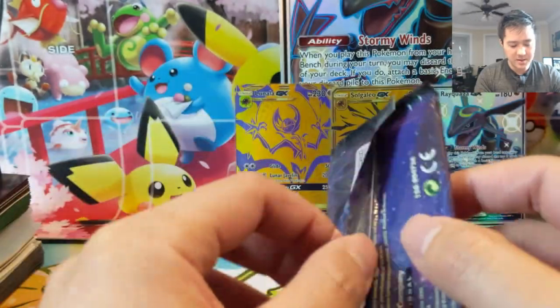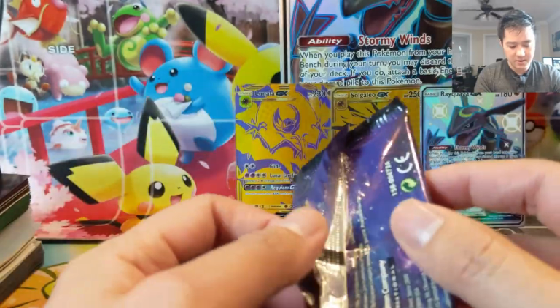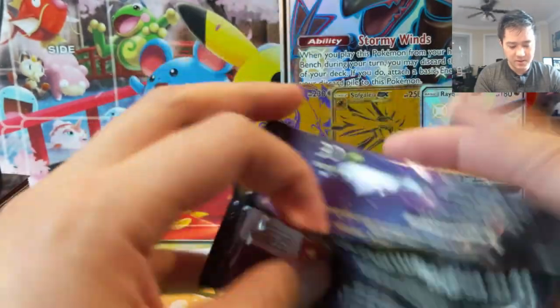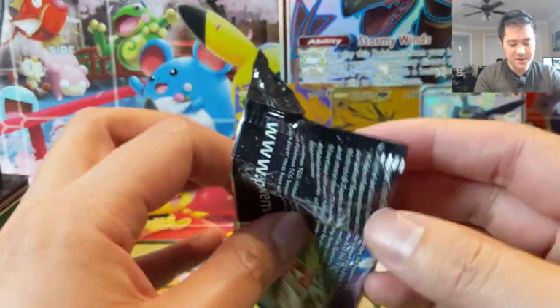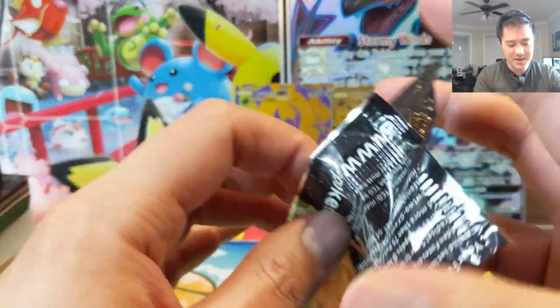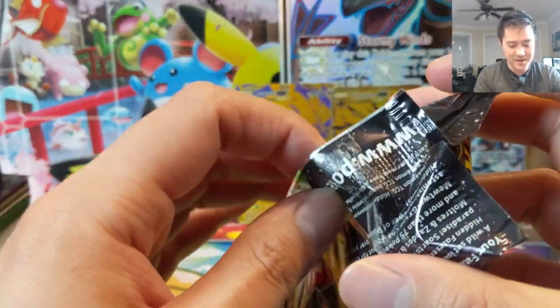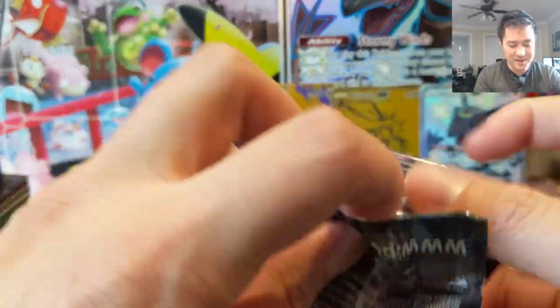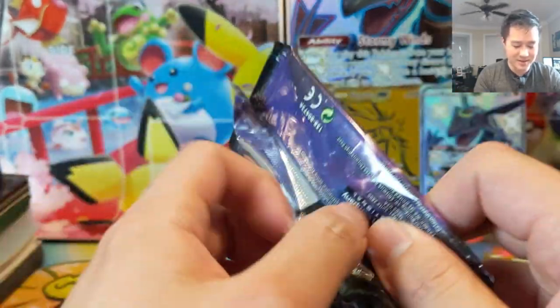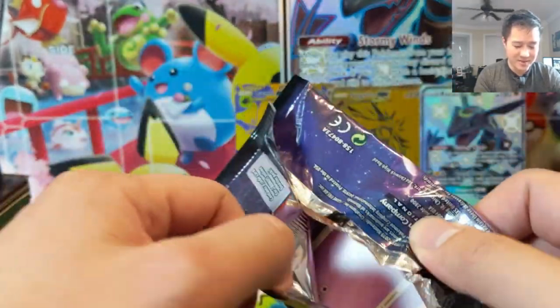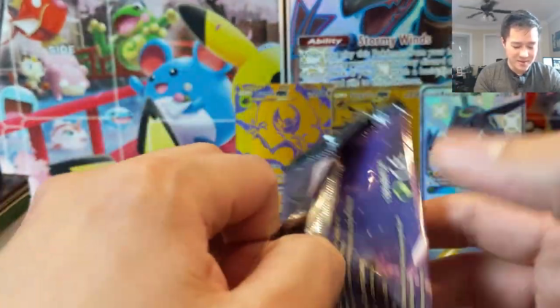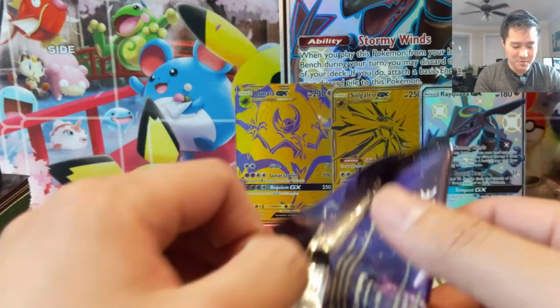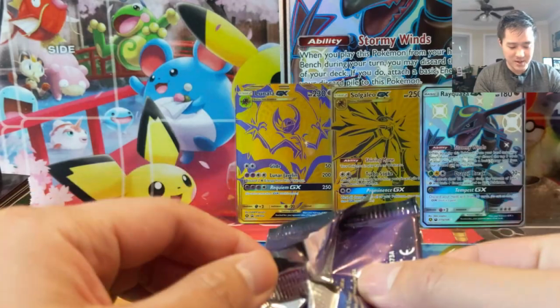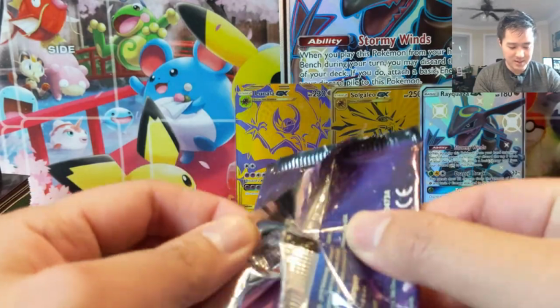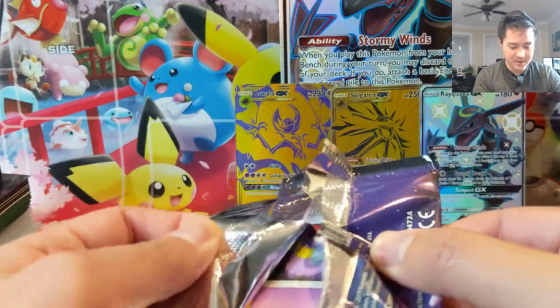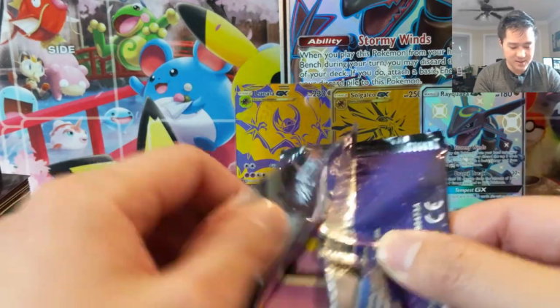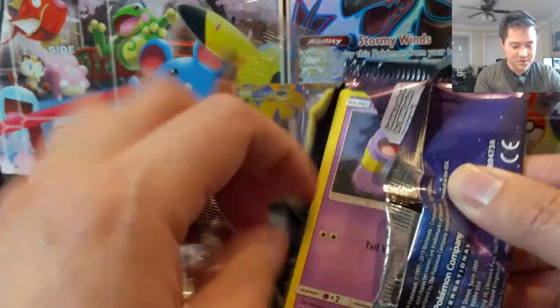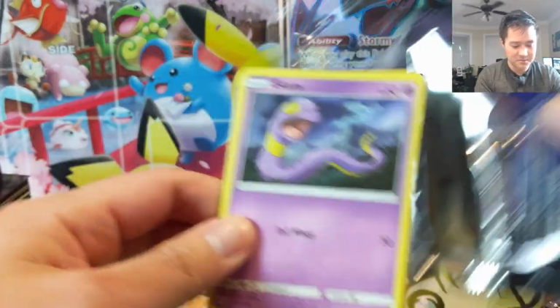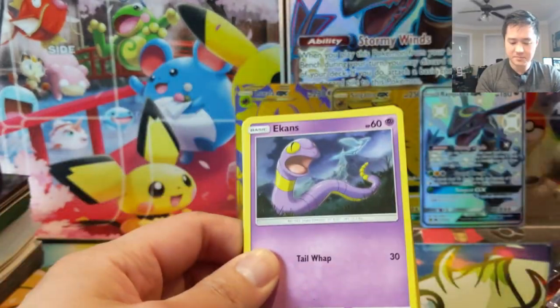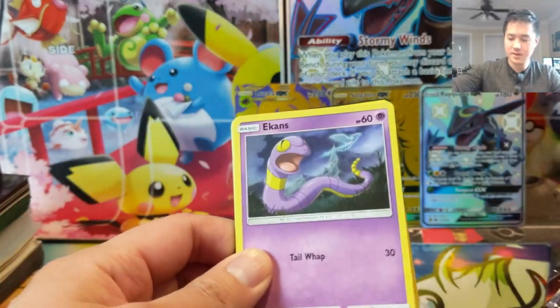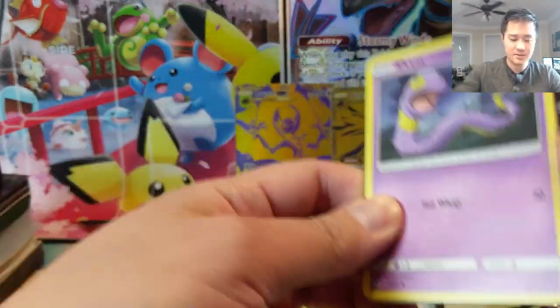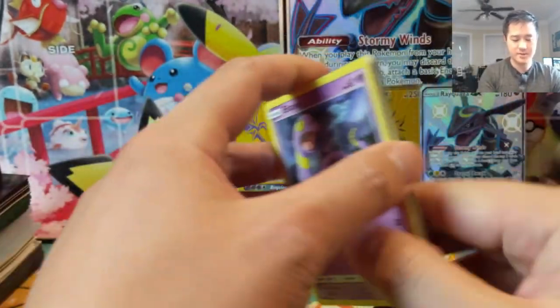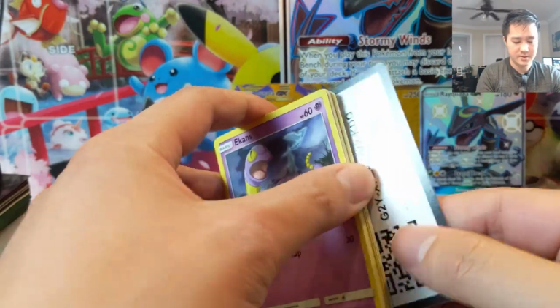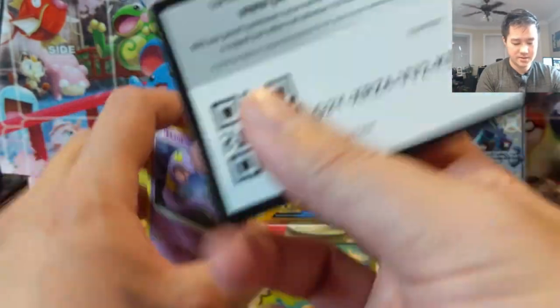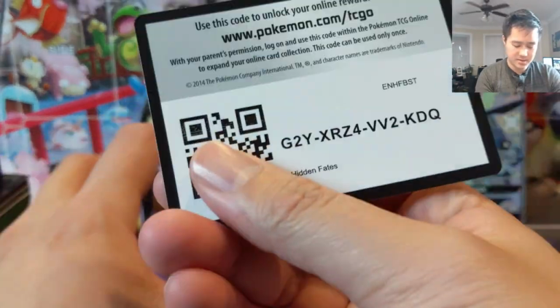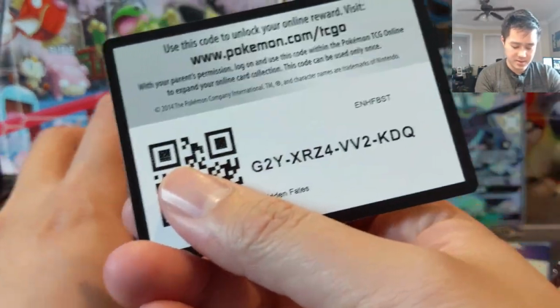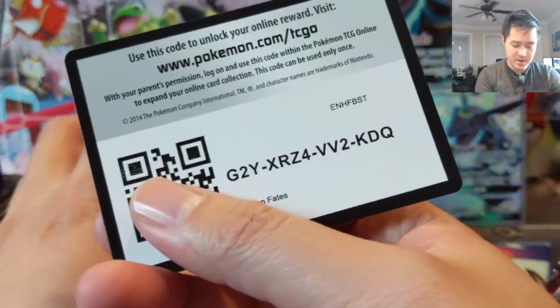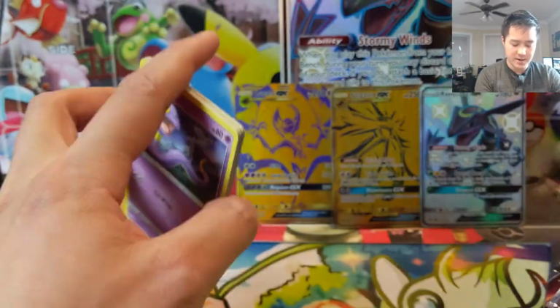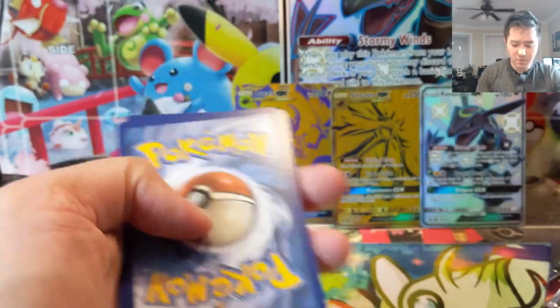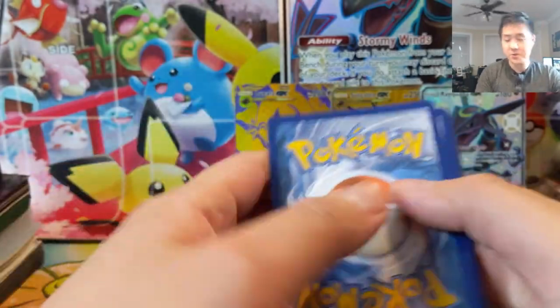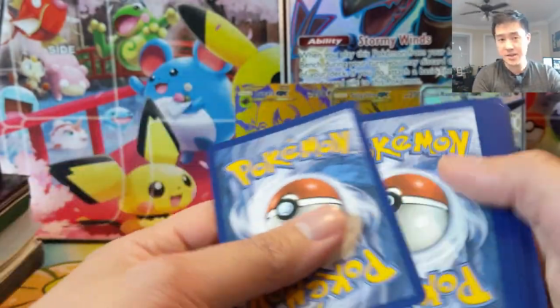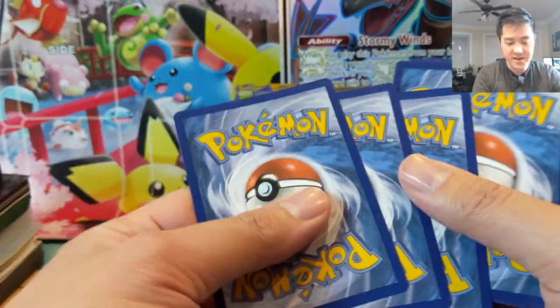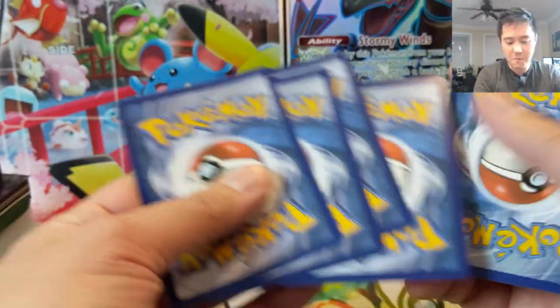It wasn't completely unsealed, so if there was something in here — I don't know, maybe people won't believe it — but yeah, clearly this thing is still partially sealed. Alright, for our potential last Hidden Fates opening.